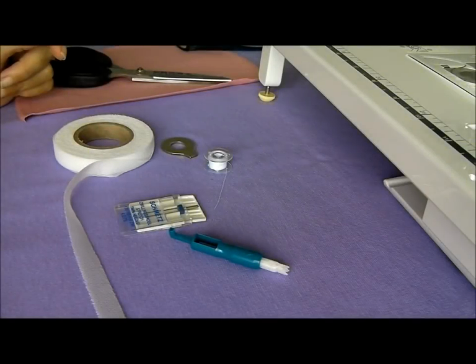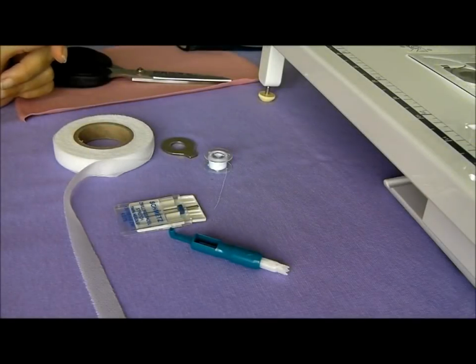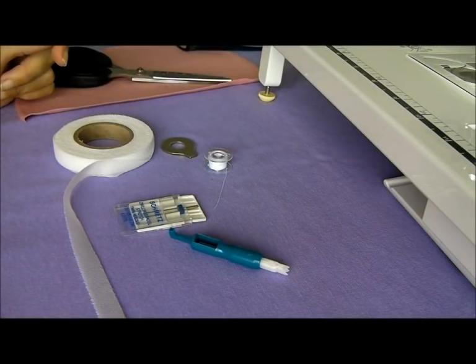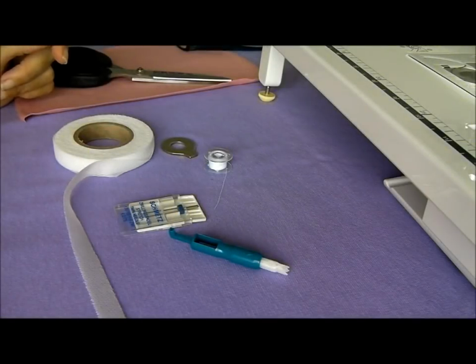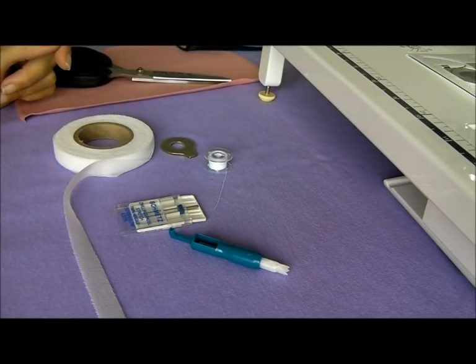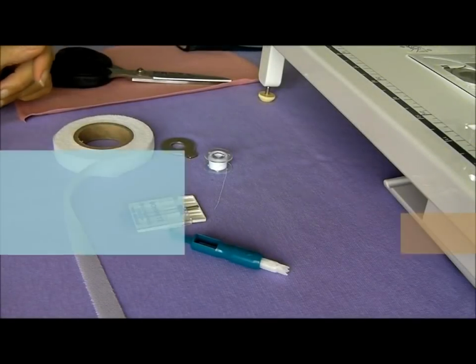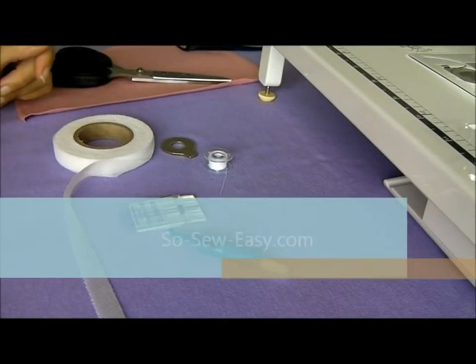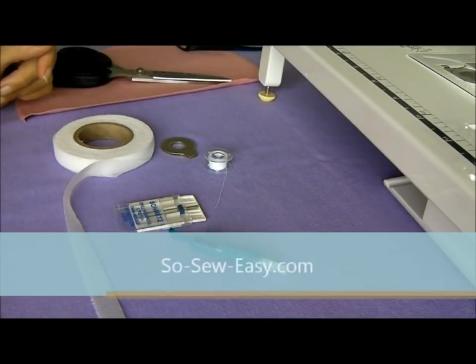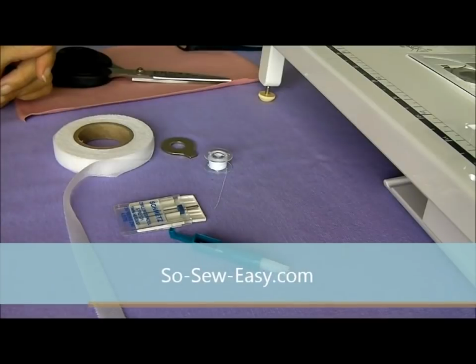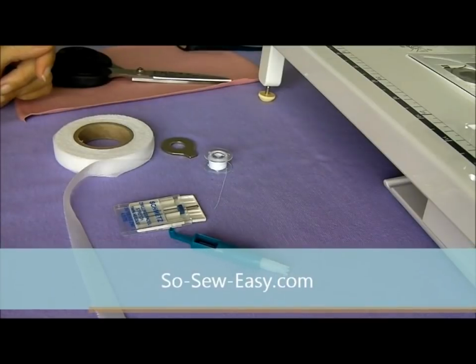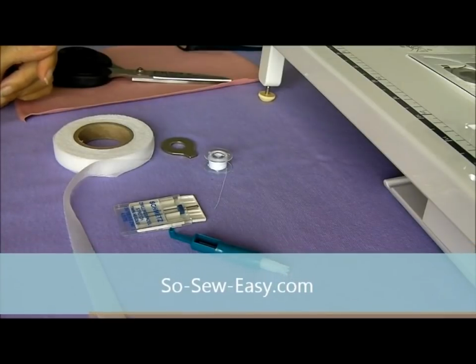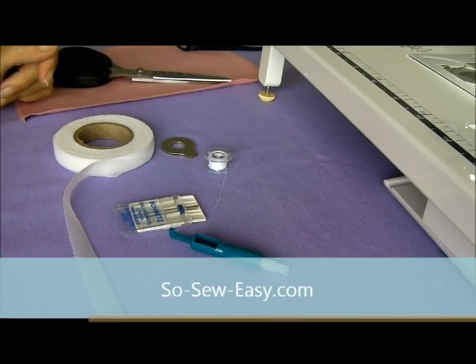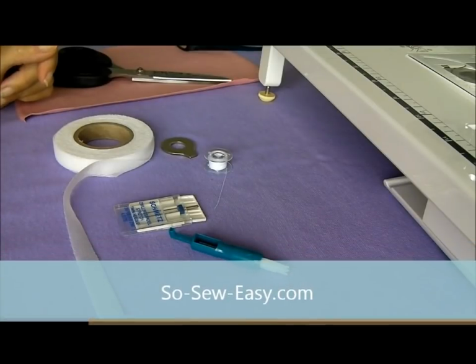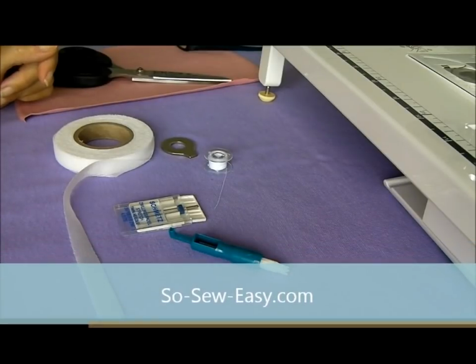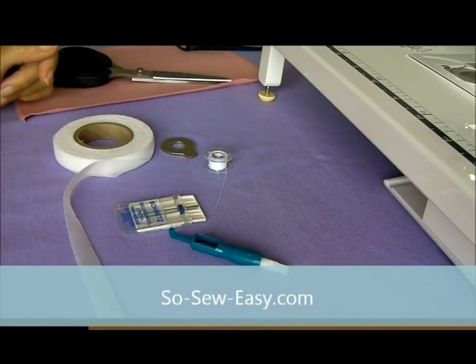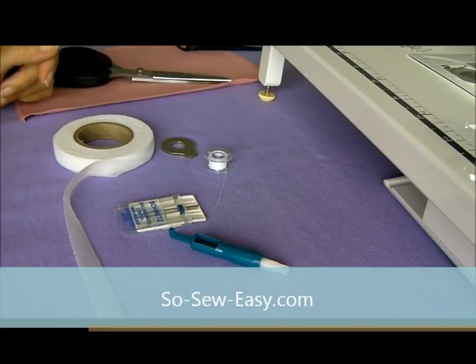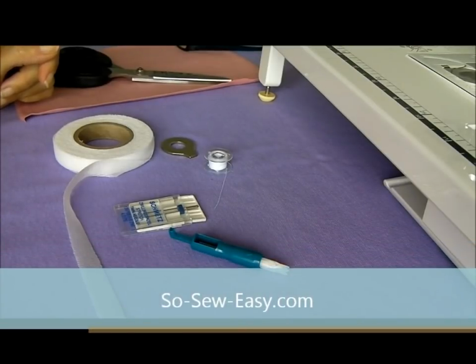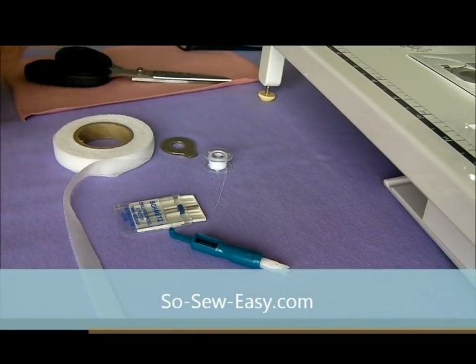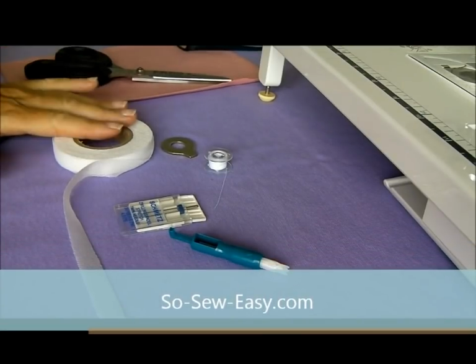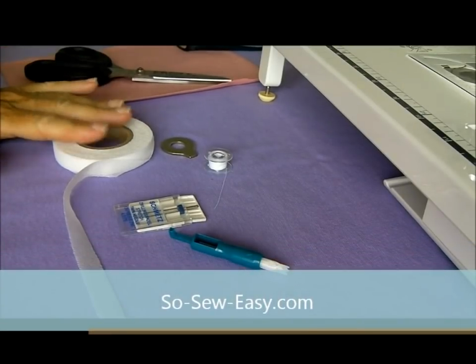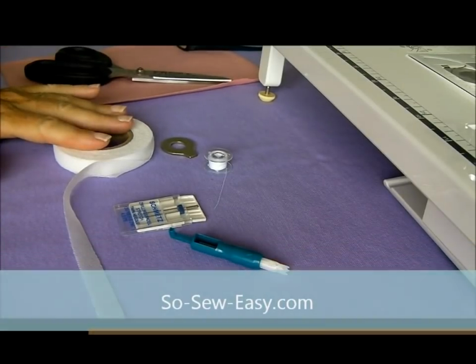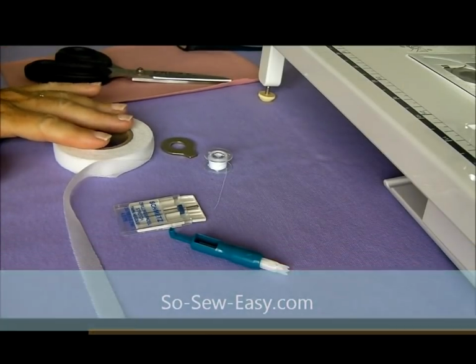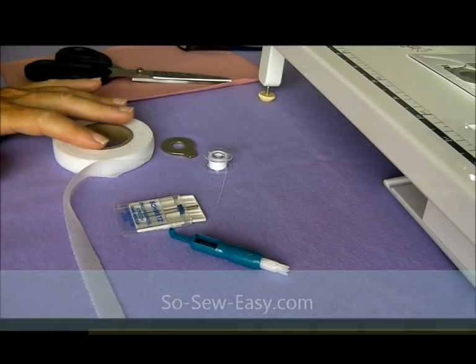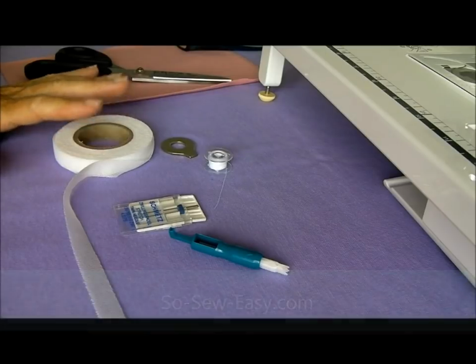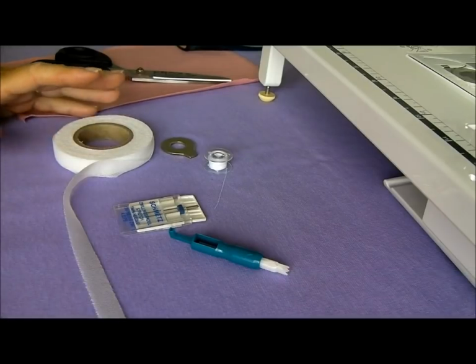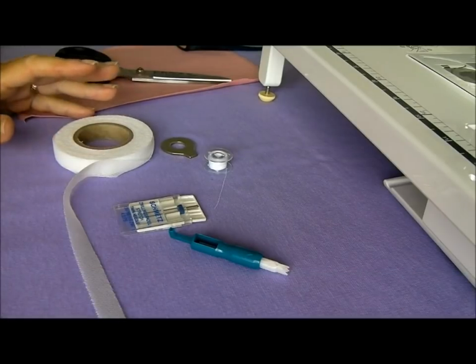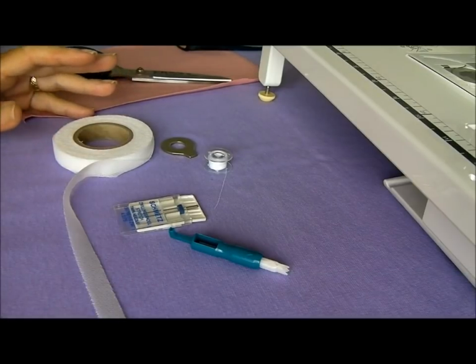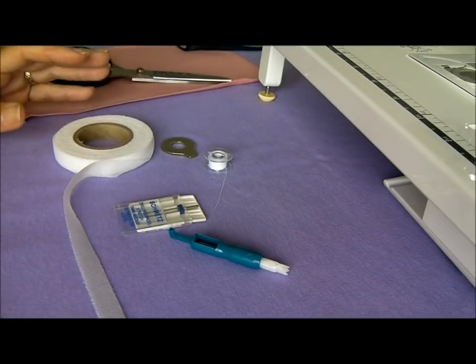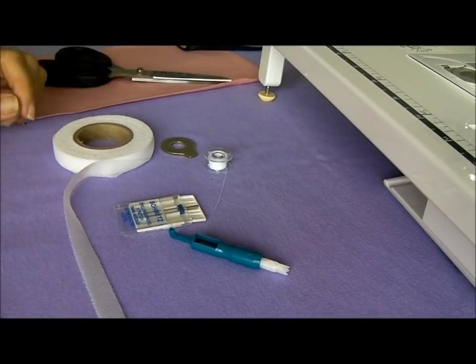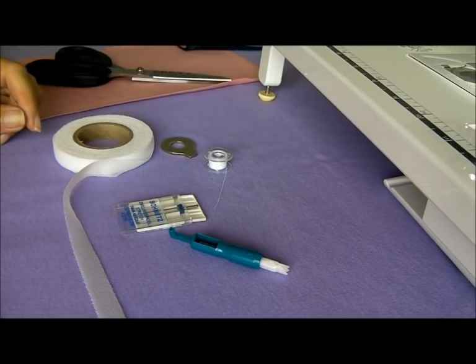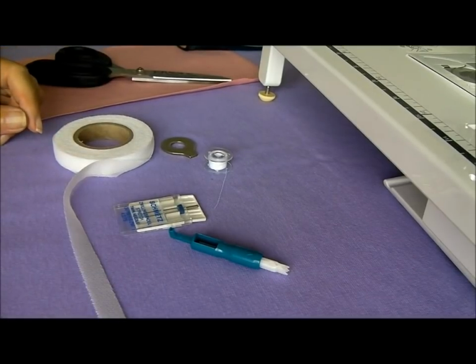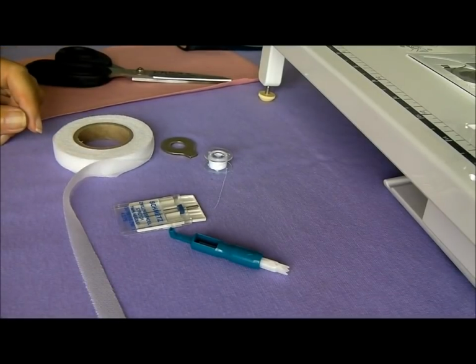Hi, I'm Debbie from Sew So Easy and in this video we're going to have a look at how to use a twin needle, especially in this example for how to use the twin needle to hem some knit fabrics.